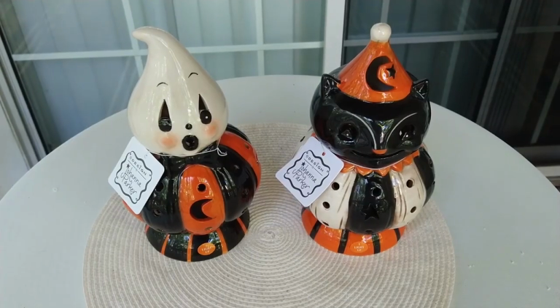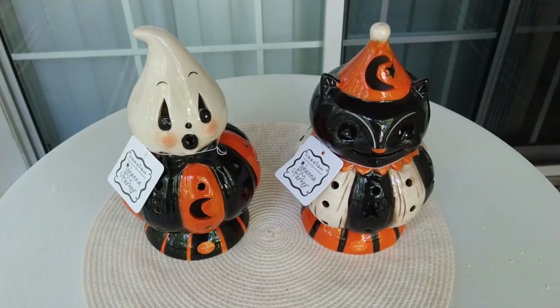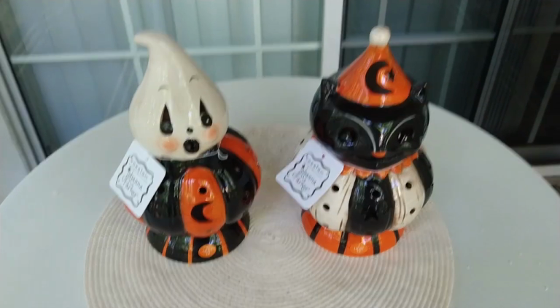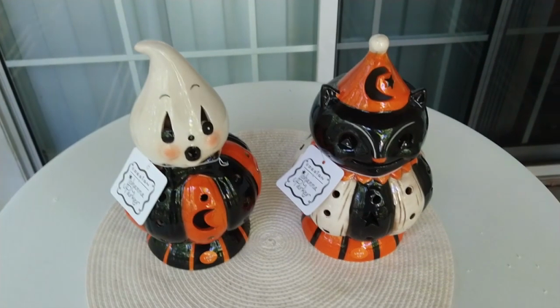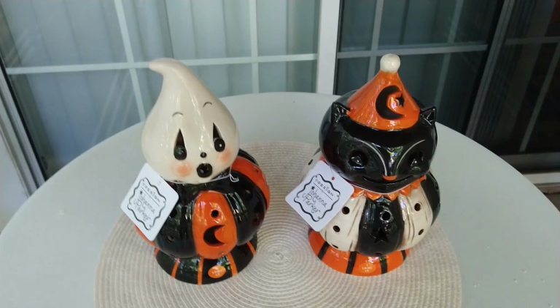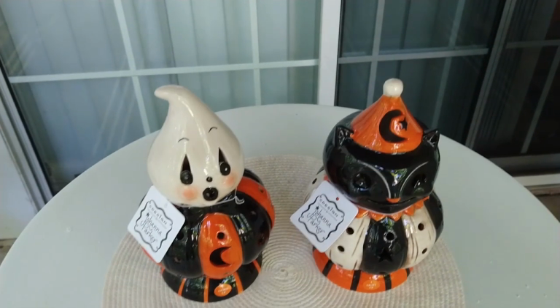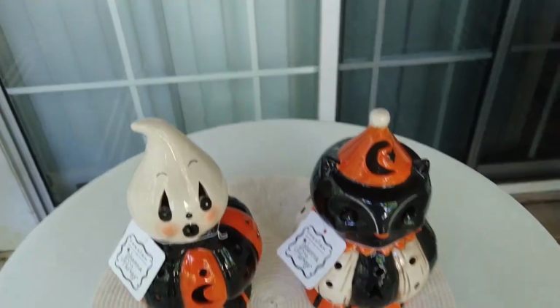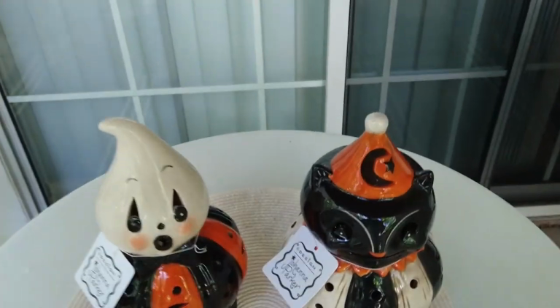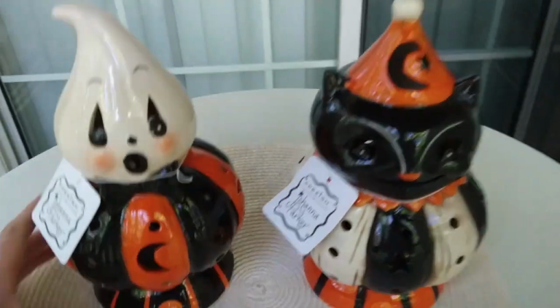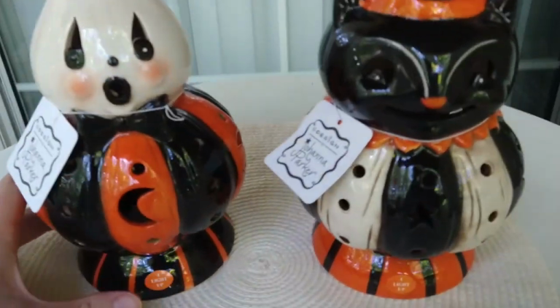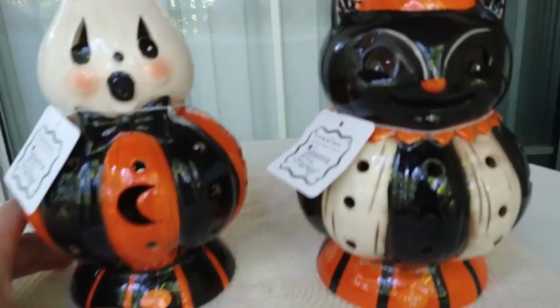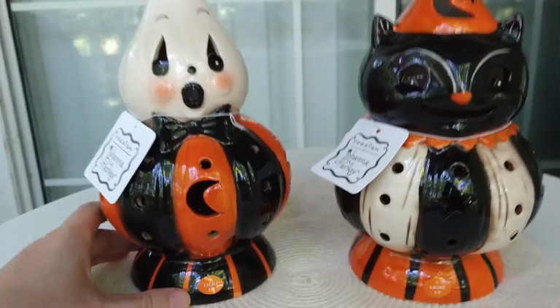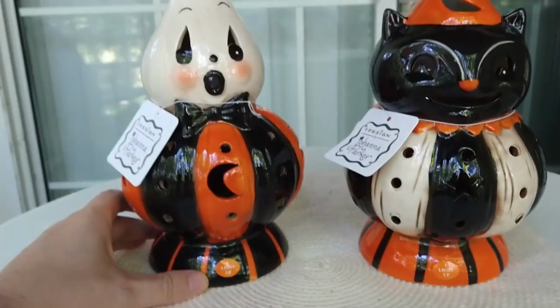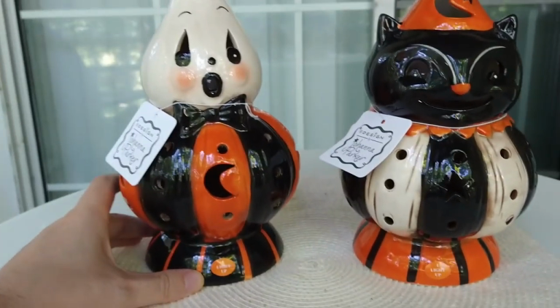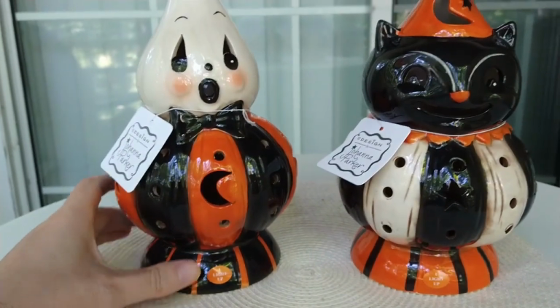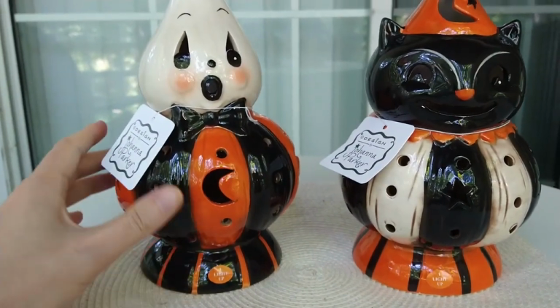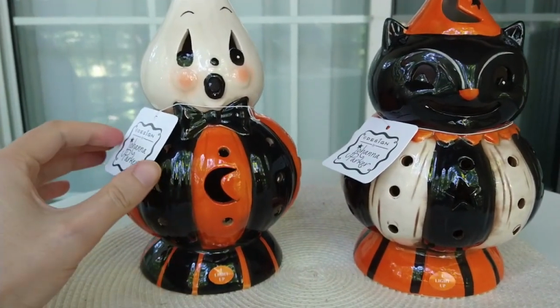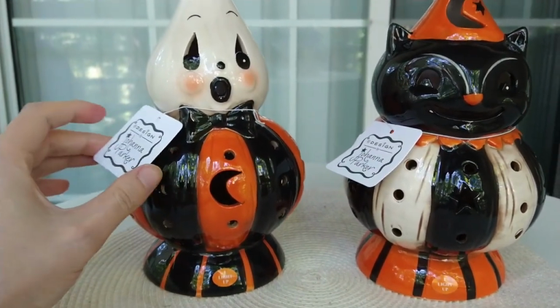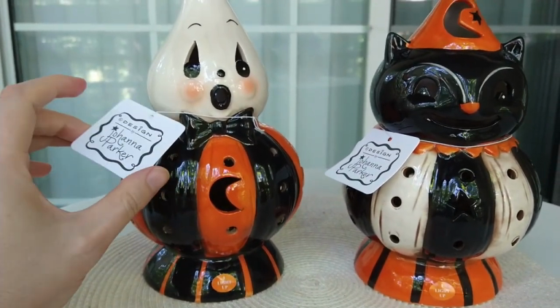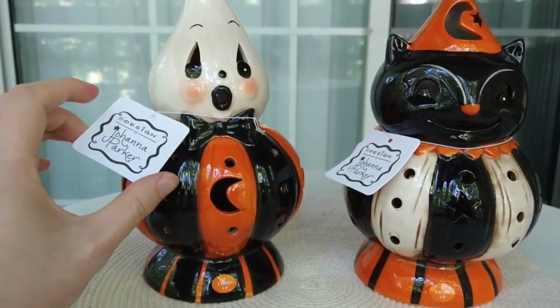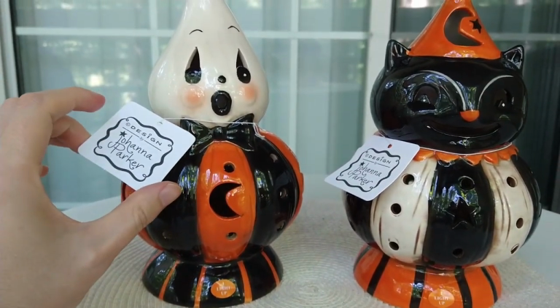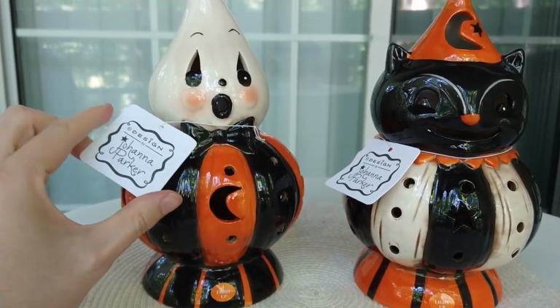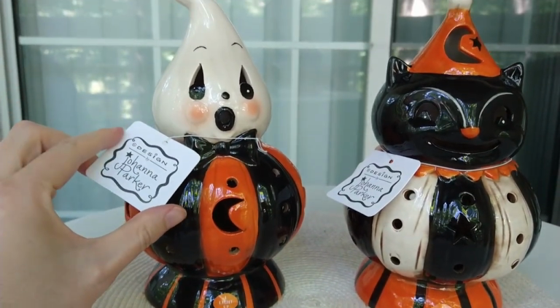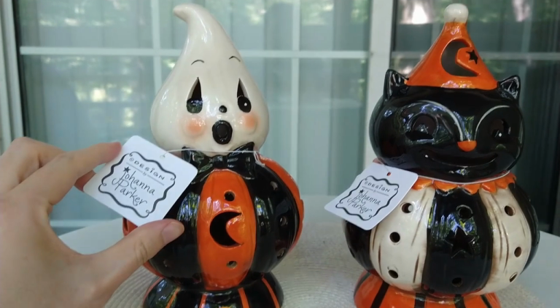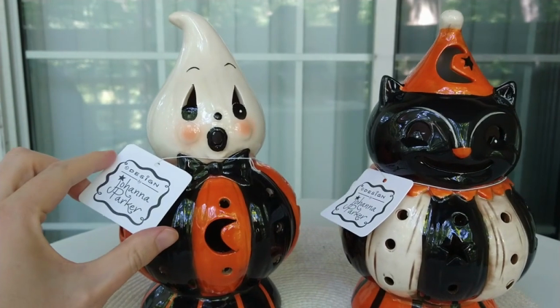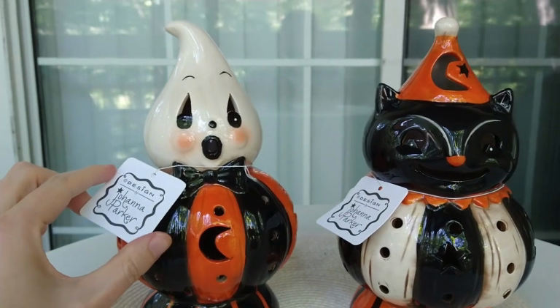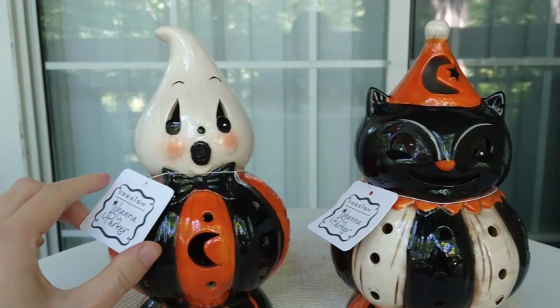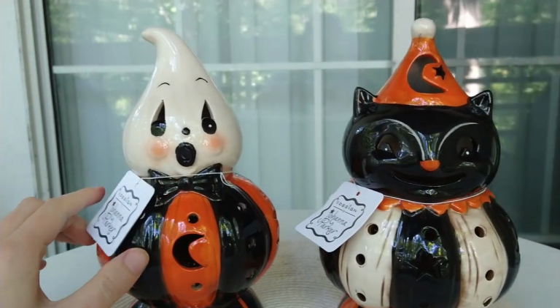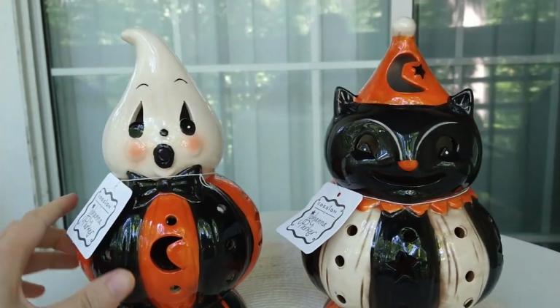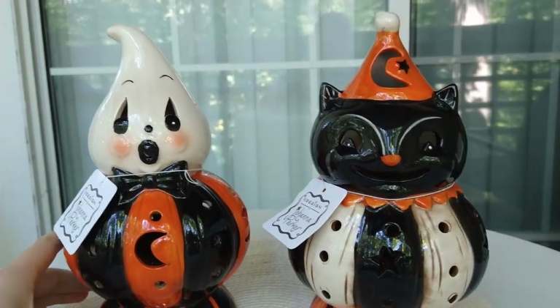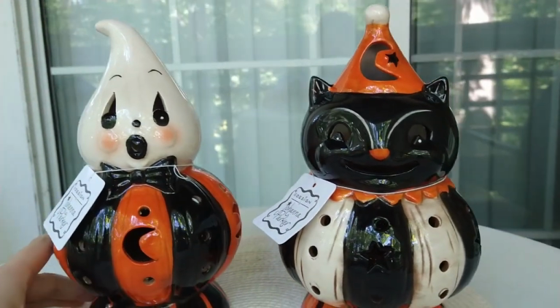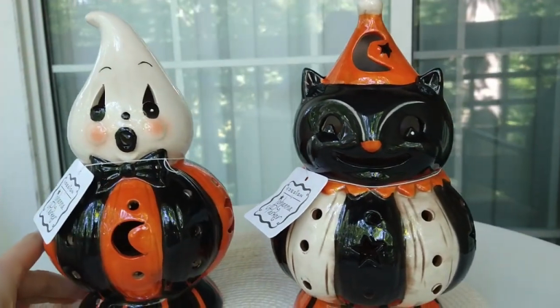Hello everybody, CE here. I am a Halloween fanatic, Halloween lover, and I had to do a video of these two fantastic pieces.